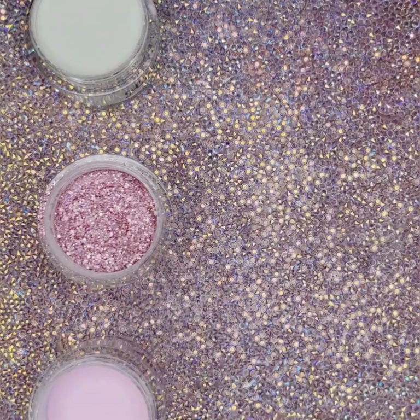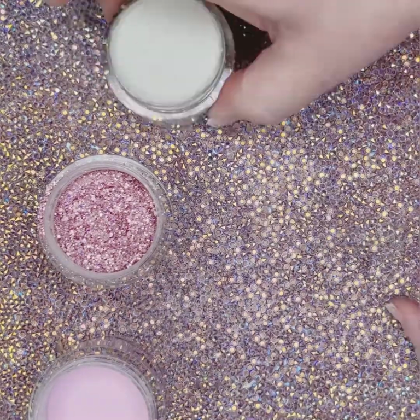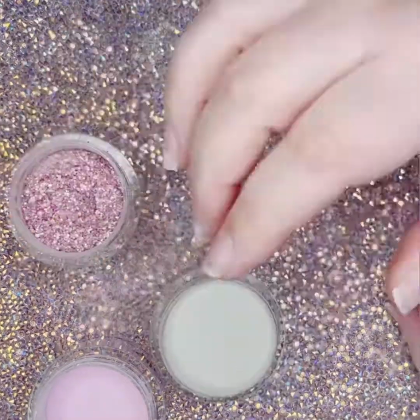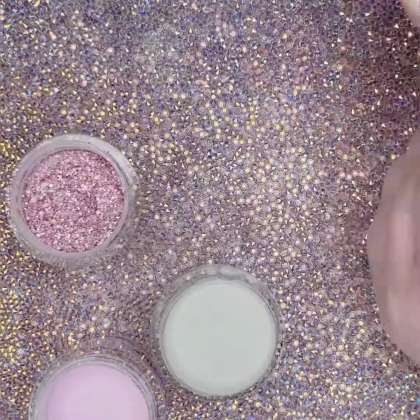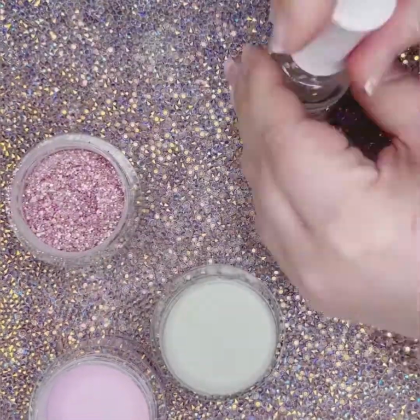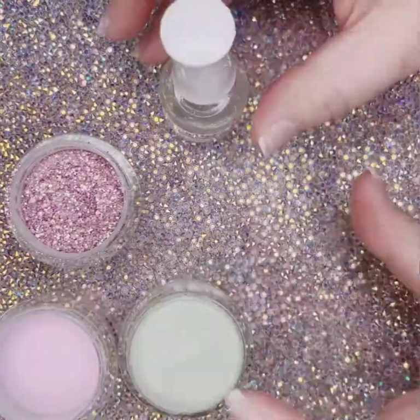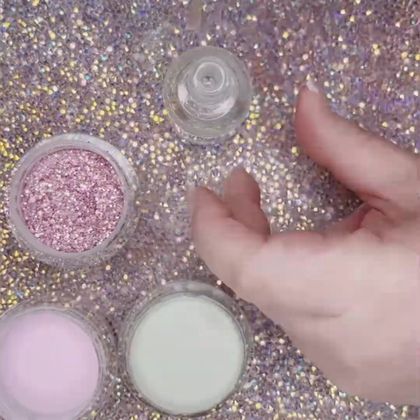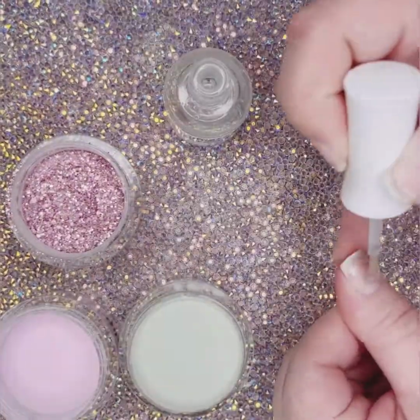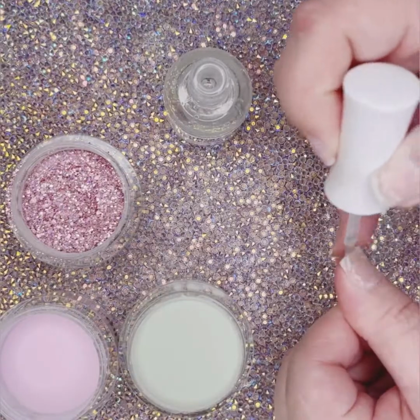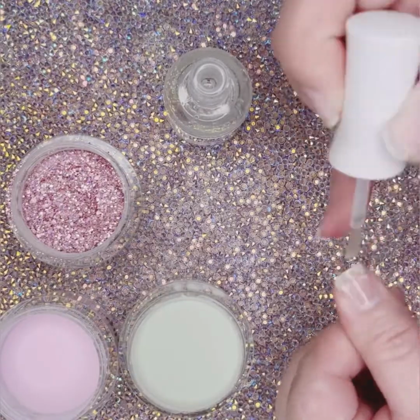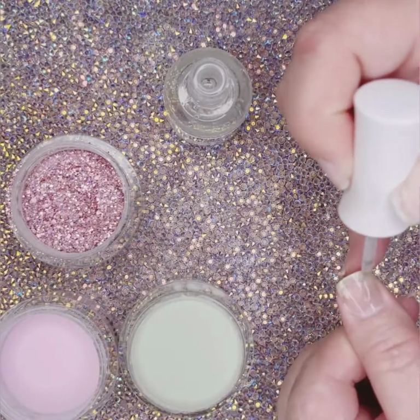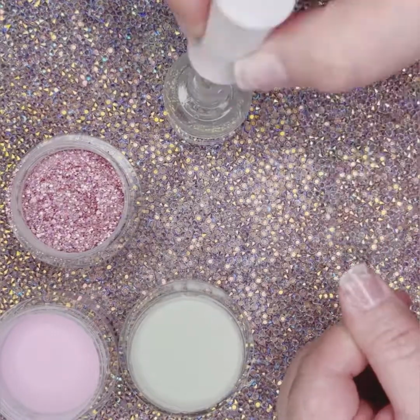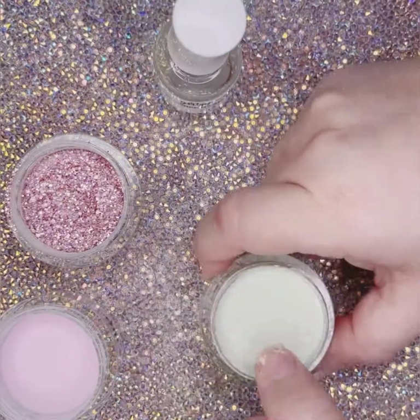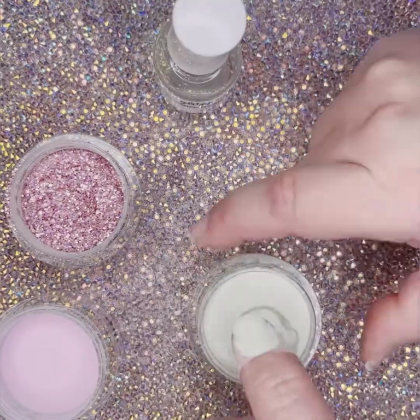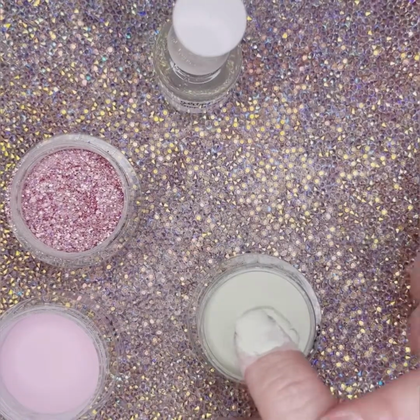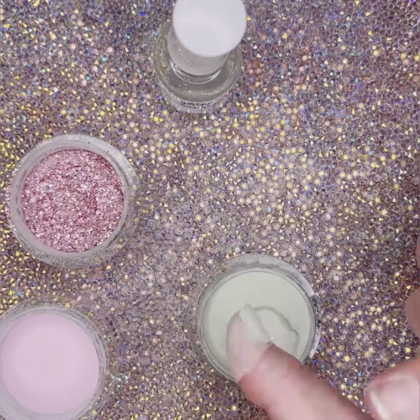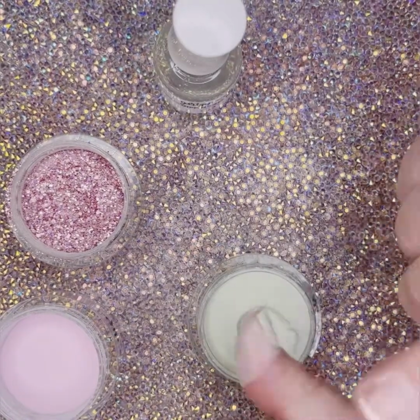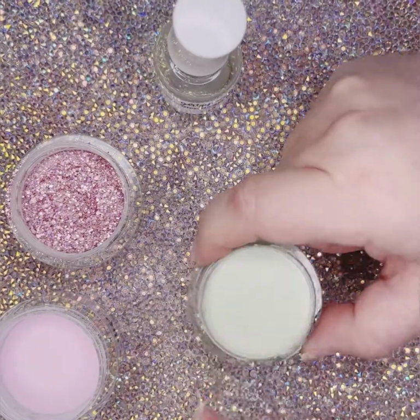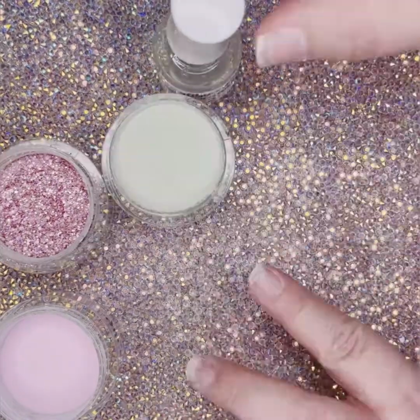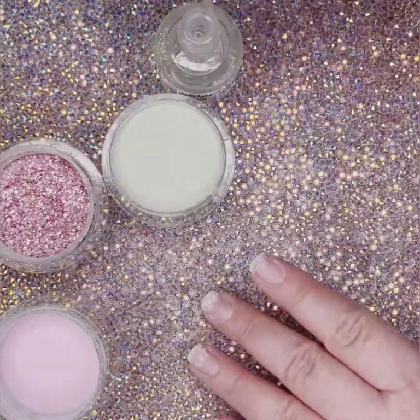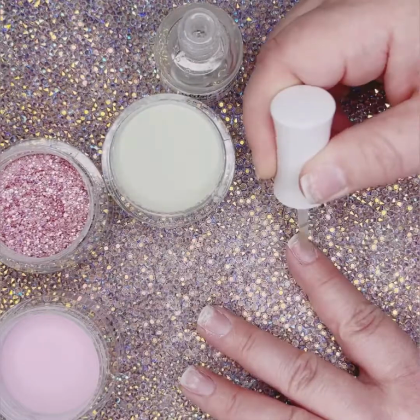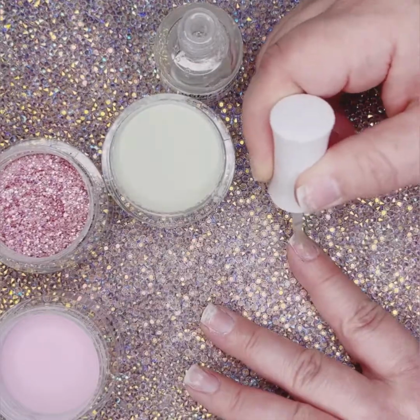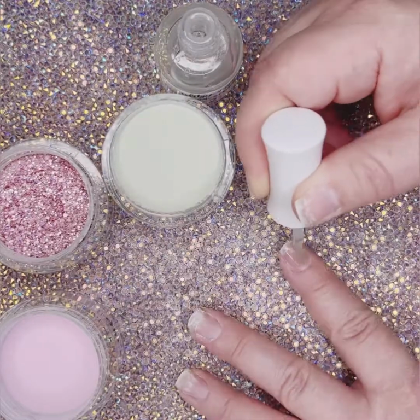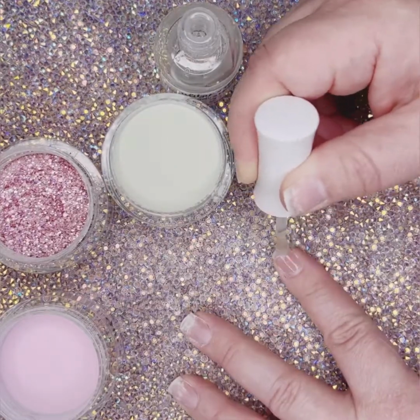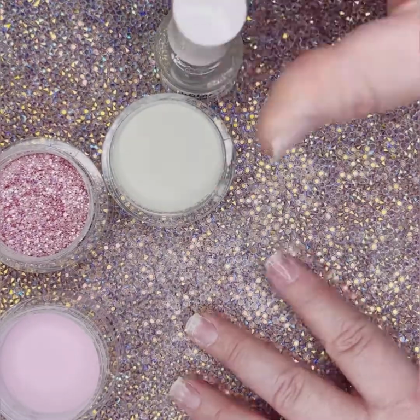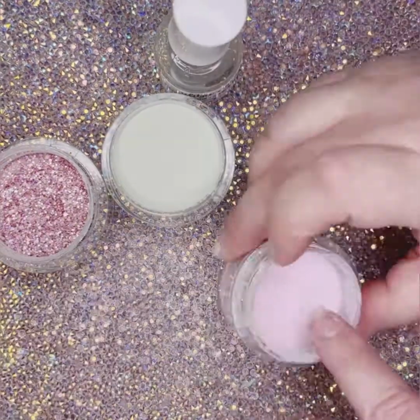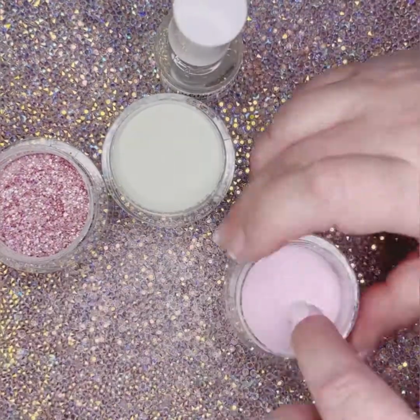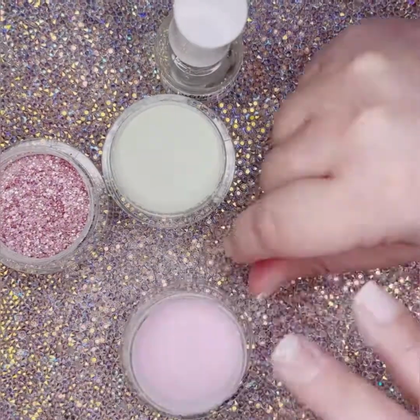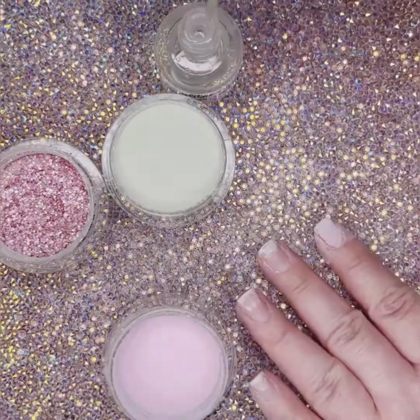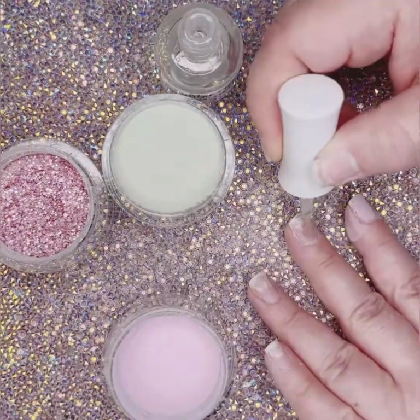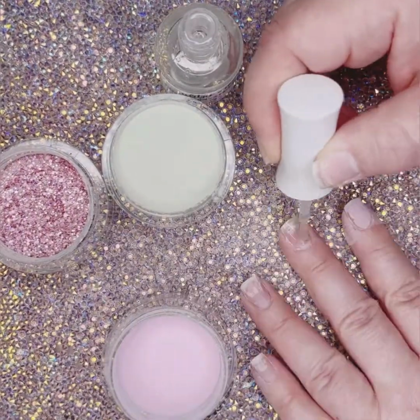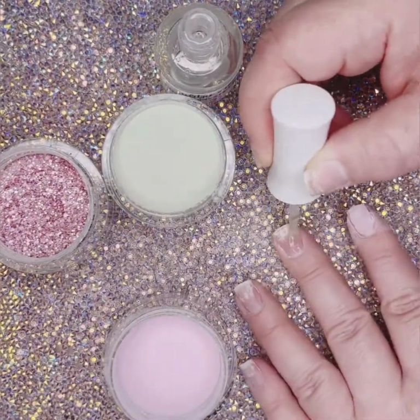You're going to use step two. Put a thin layer of step two on each nail and dip your nail into the nail powder at an angle. You will repeat this on each nail of your hand.